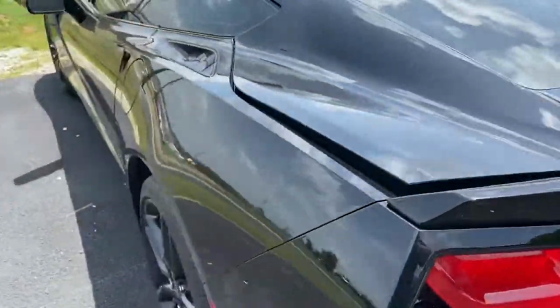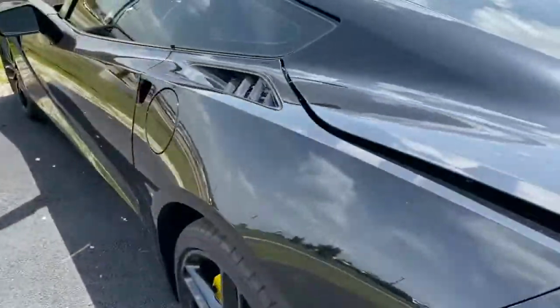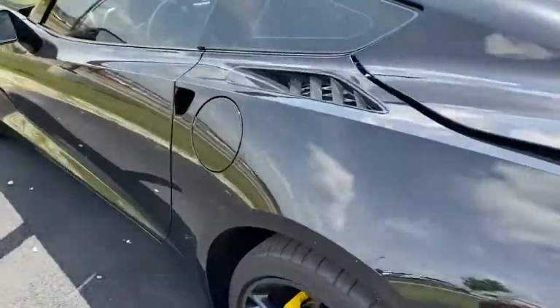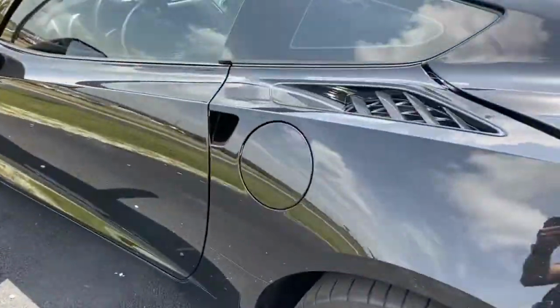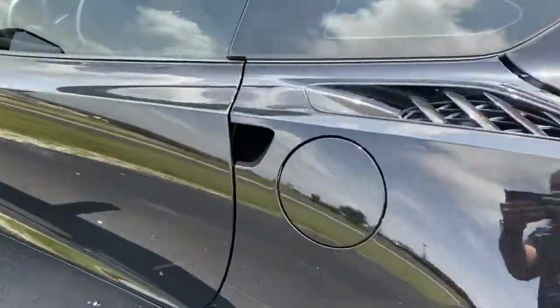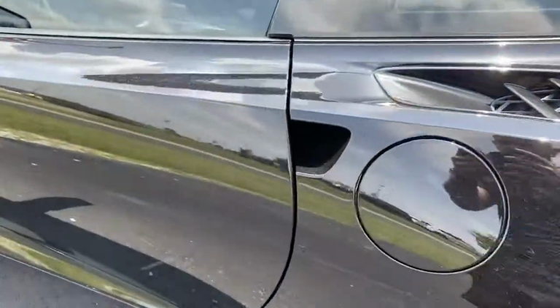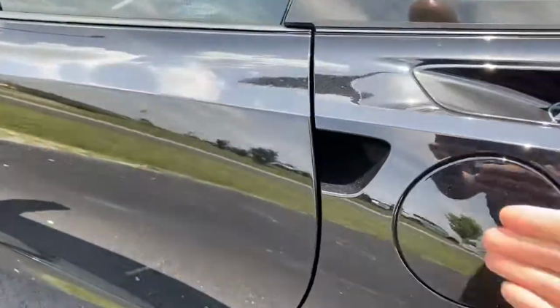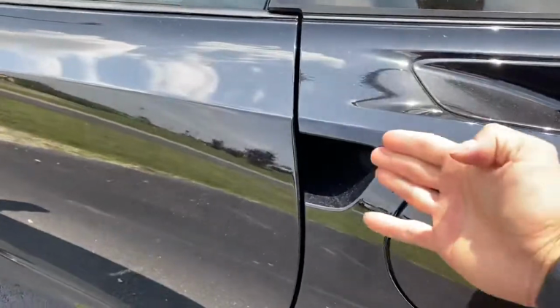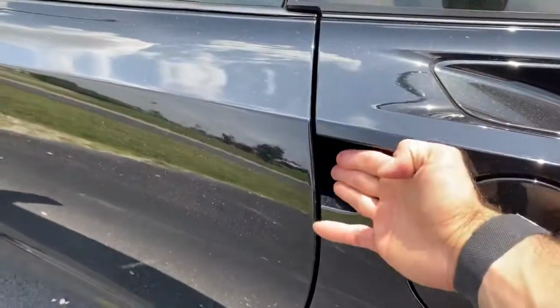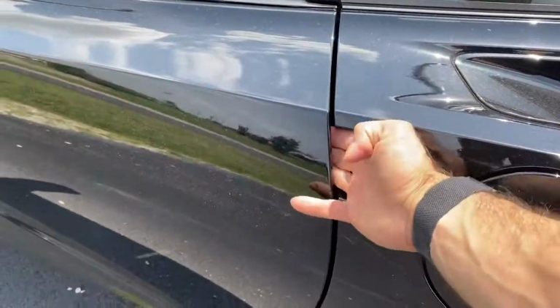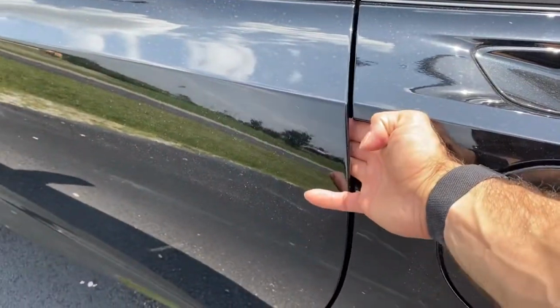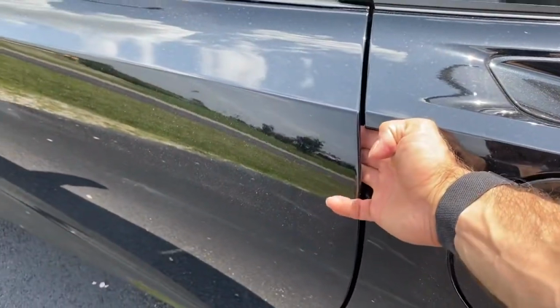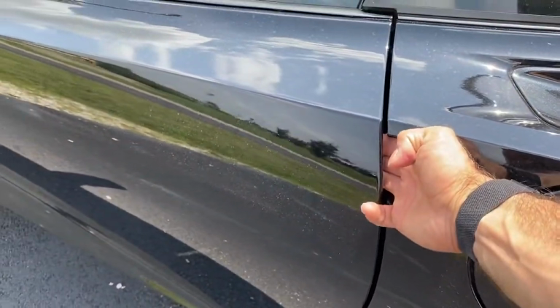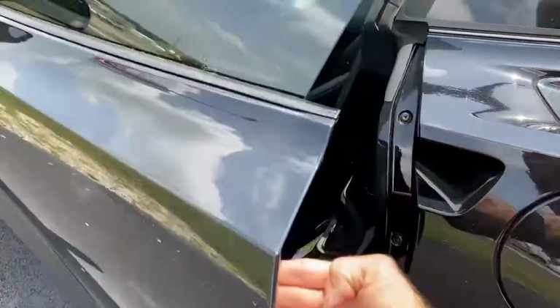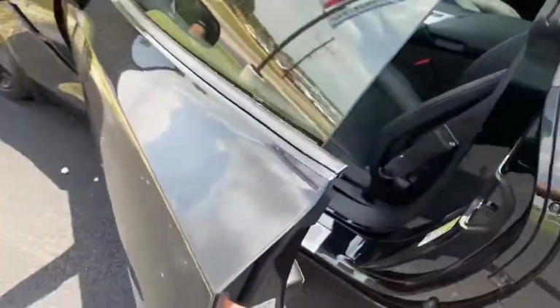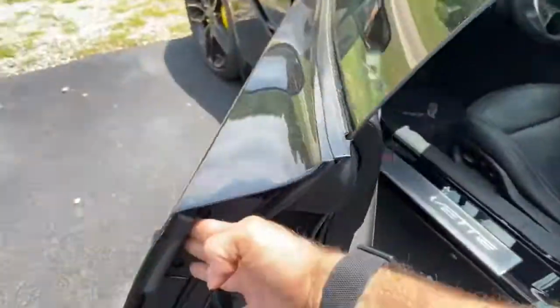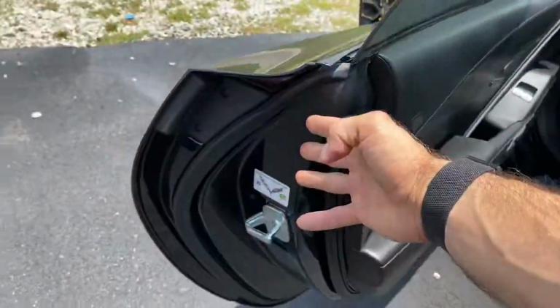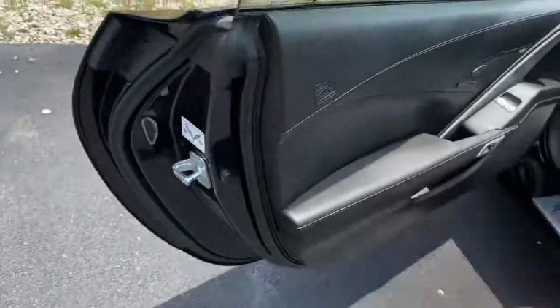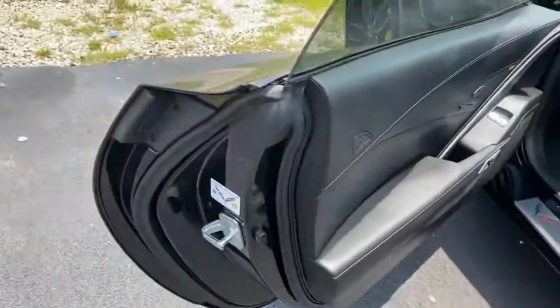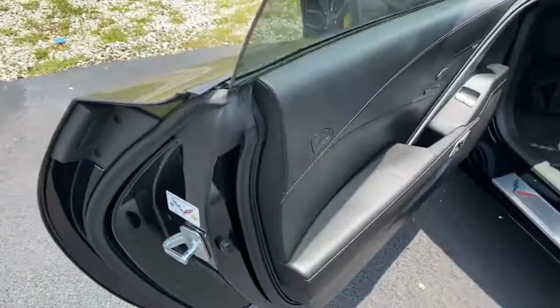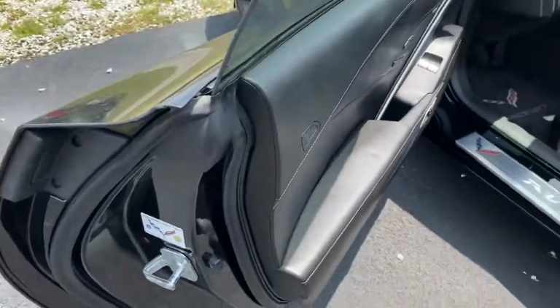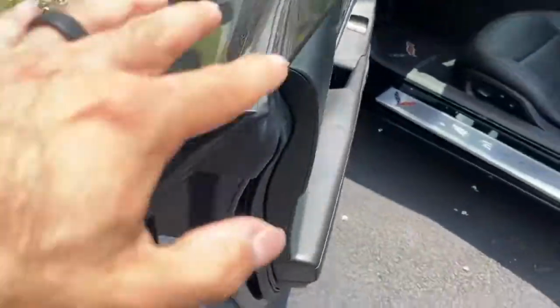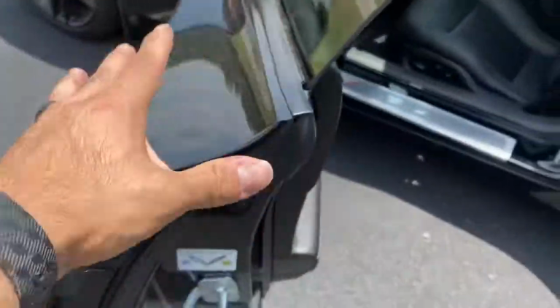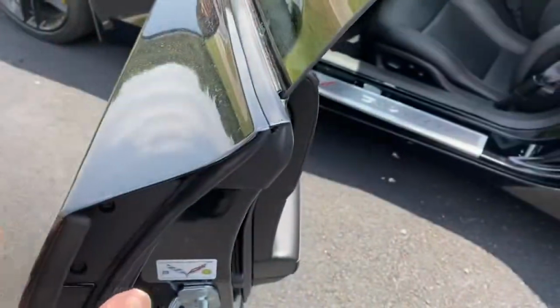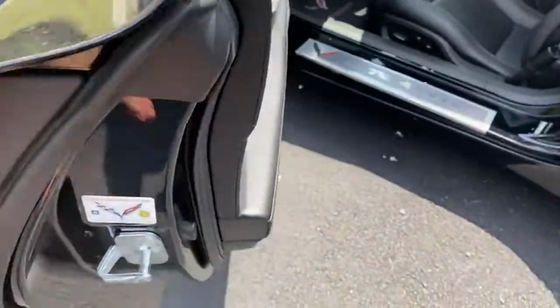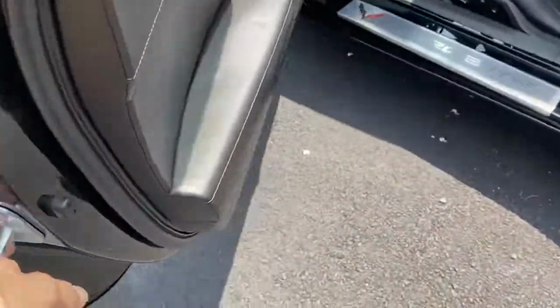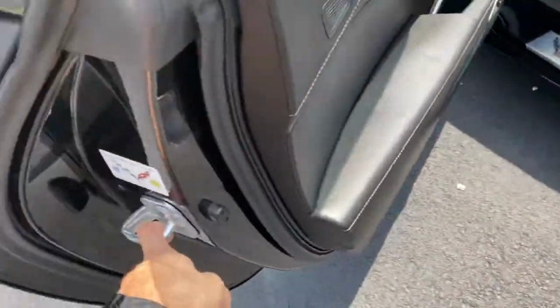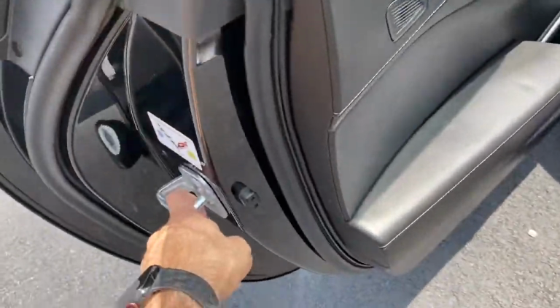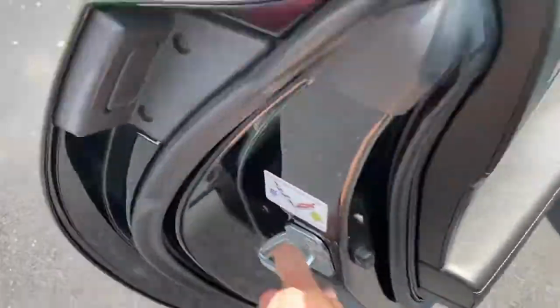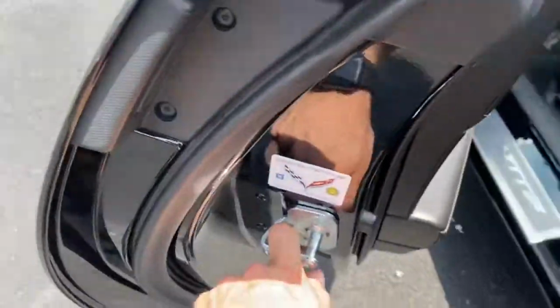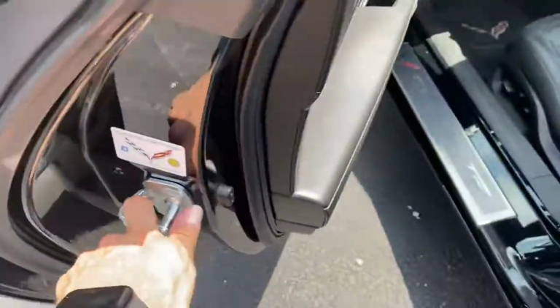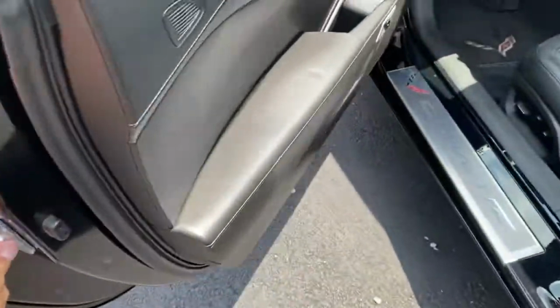On the doors, there's no door handles, but you just slide your hand in here and you push, and the door opens. And then how you close it without getting a bunch of fingerprints on the outside, you can grab this little hook and close the door that way.